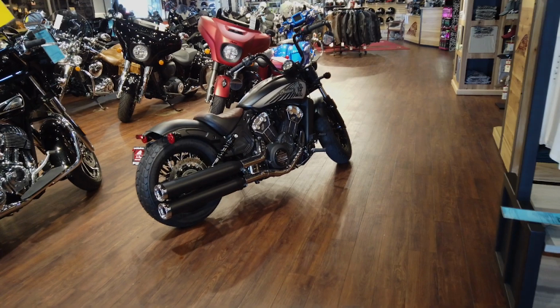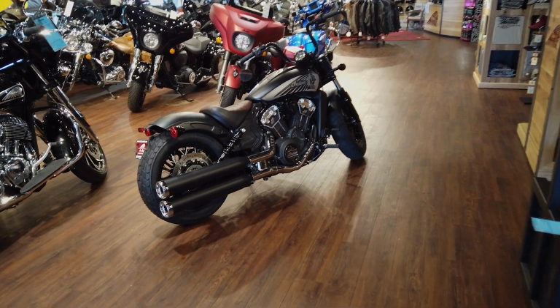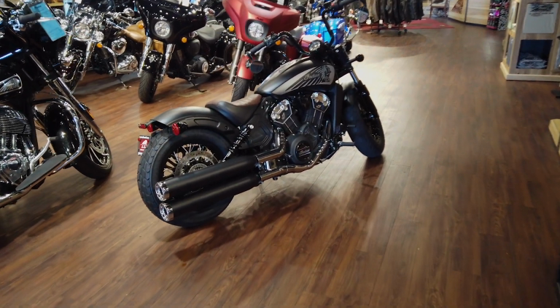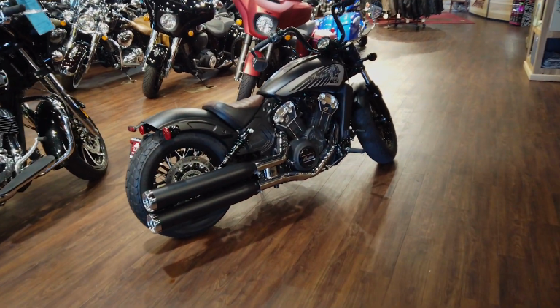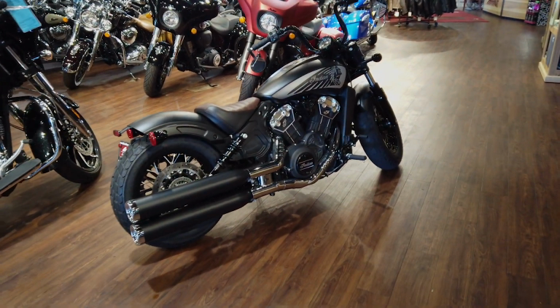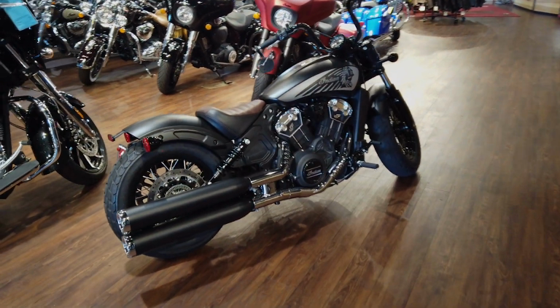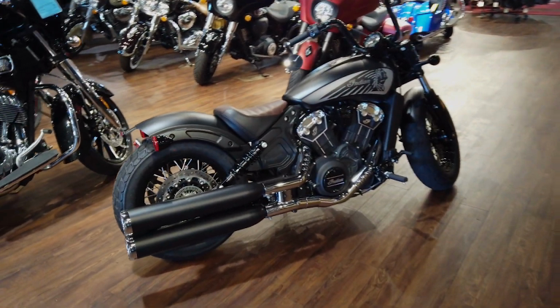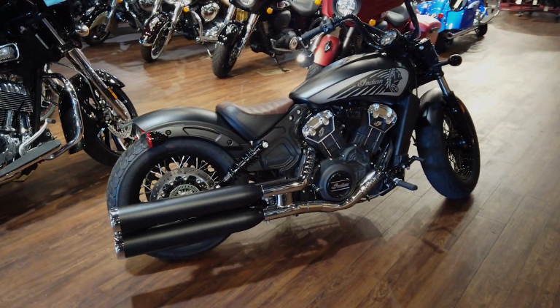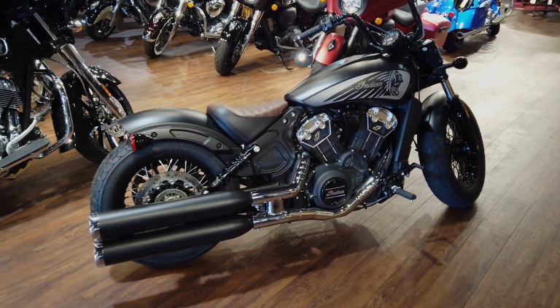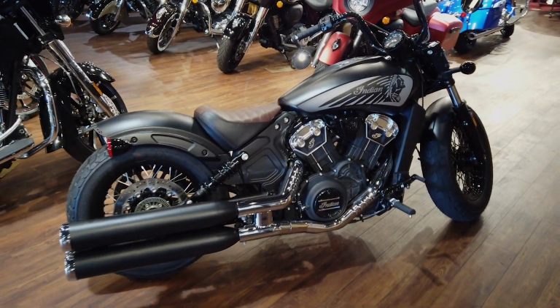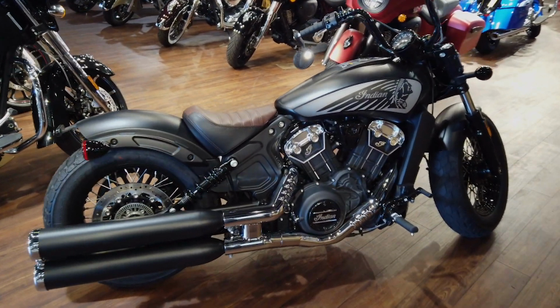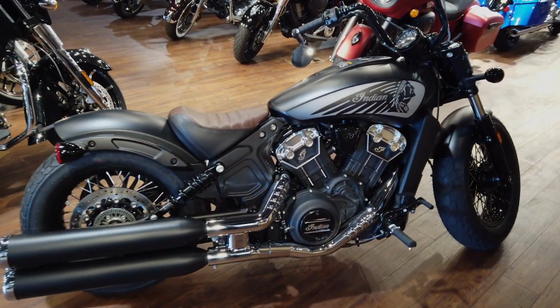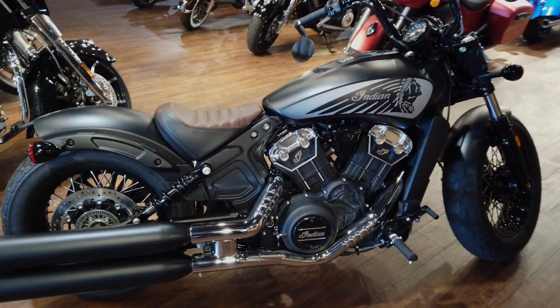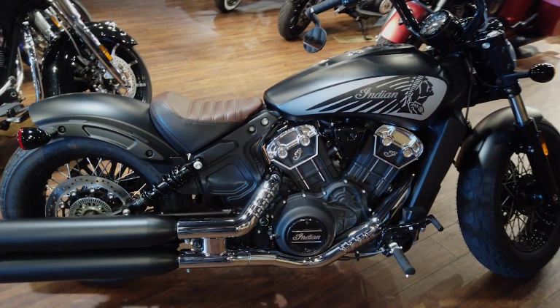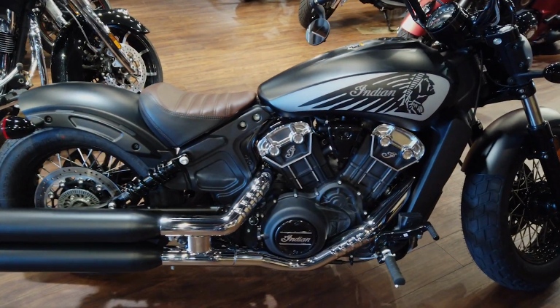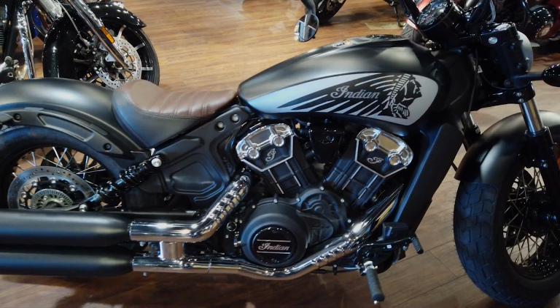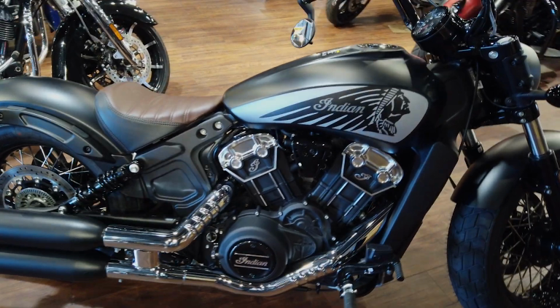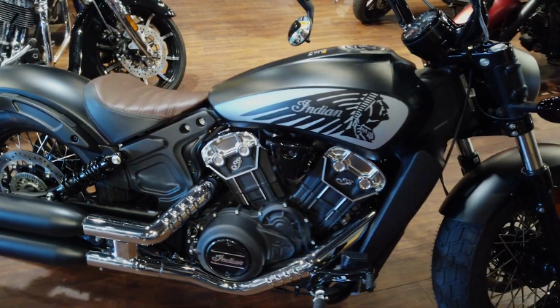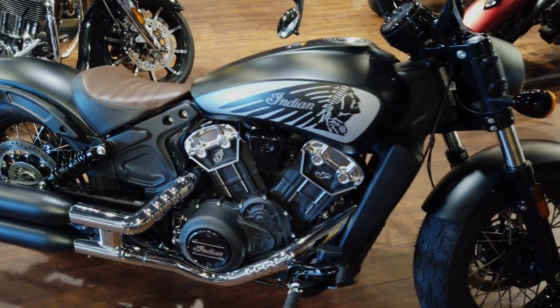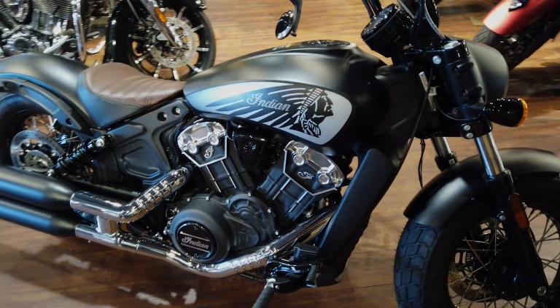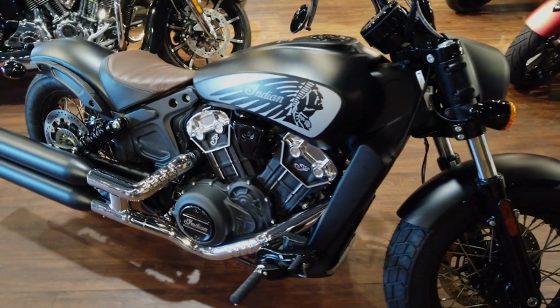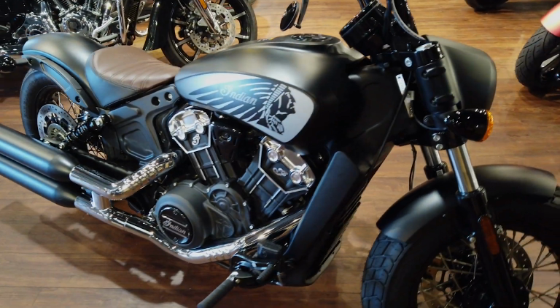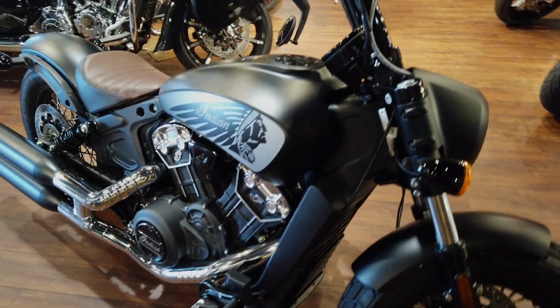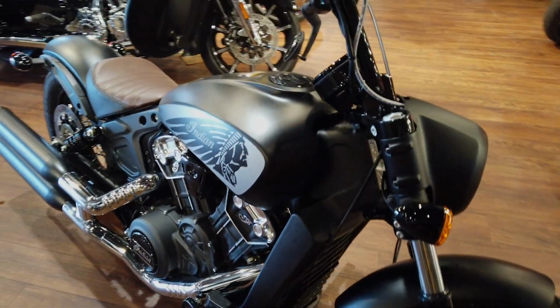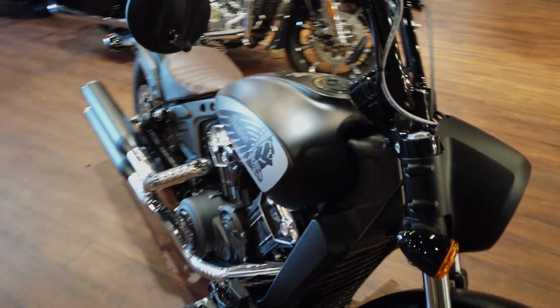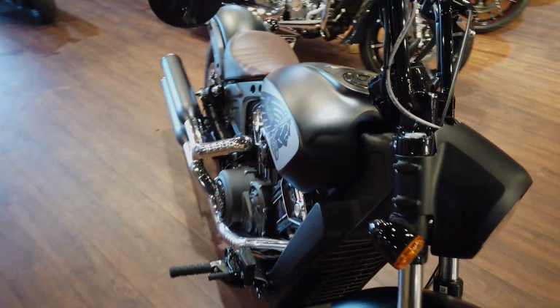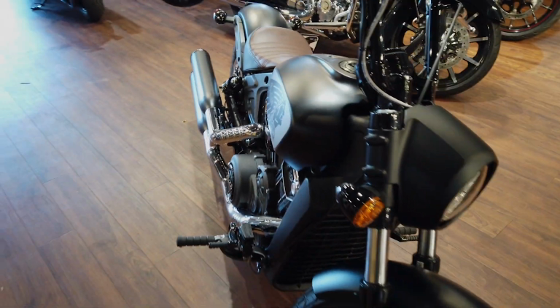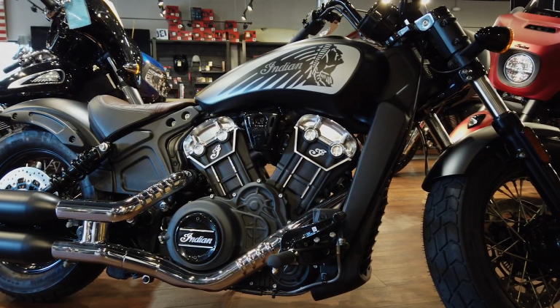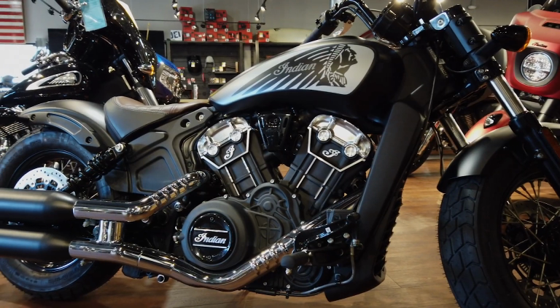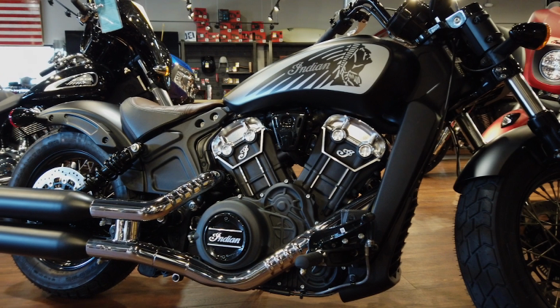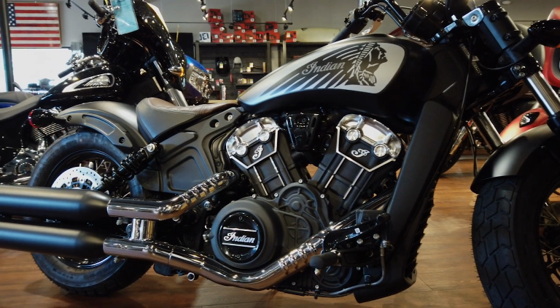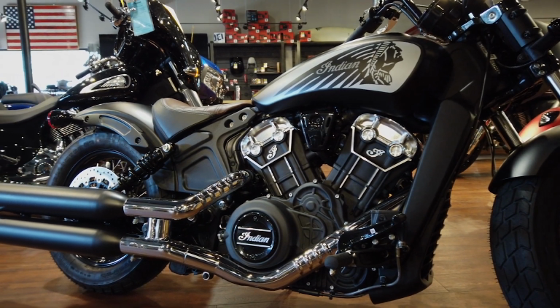Hello everyone and check out this 2021 Indian Scout Bobber 20 with ABS. This color is called Thunder Black Smoke and as you can see we've got that iconic Indian headdress logo on the fuel tank.